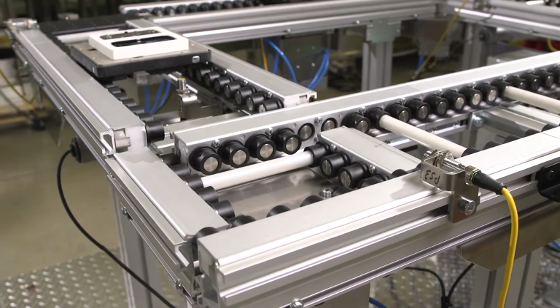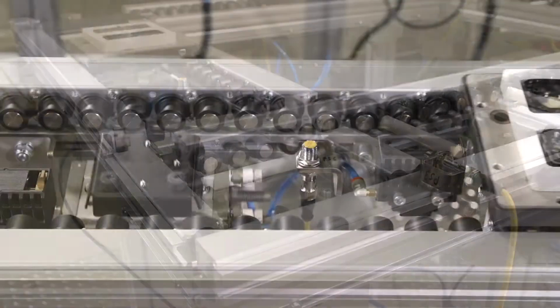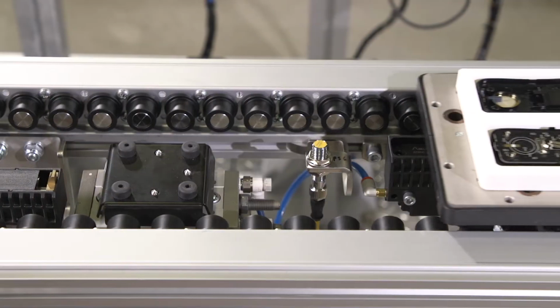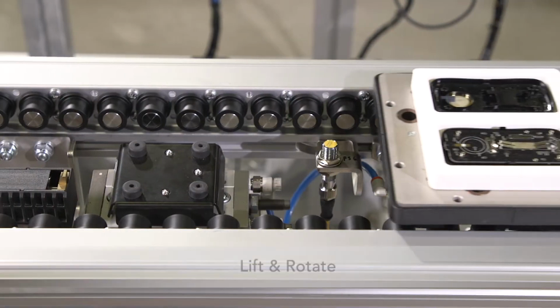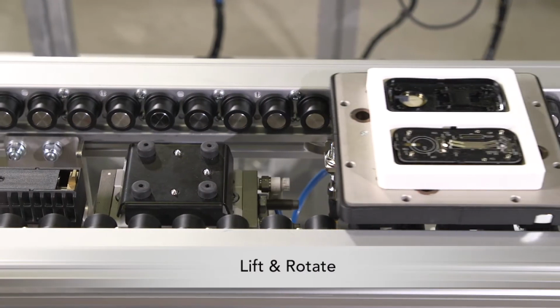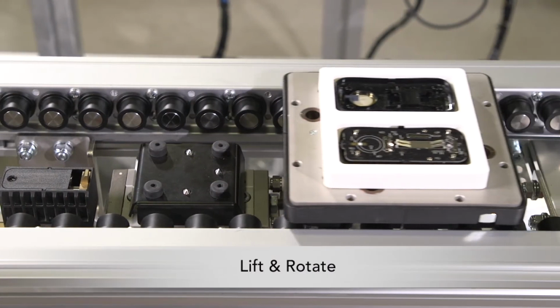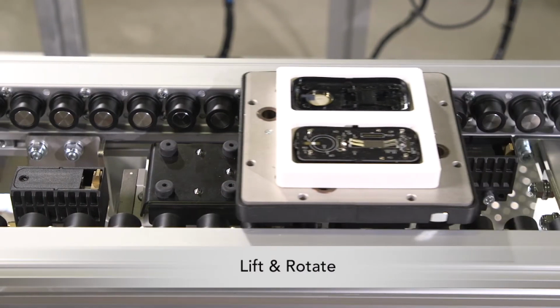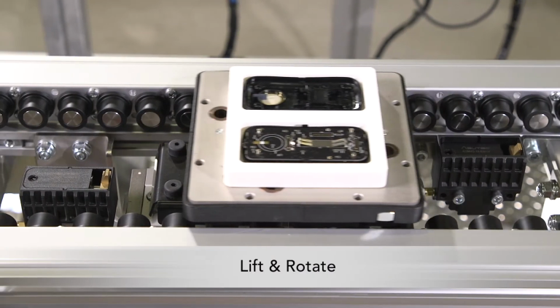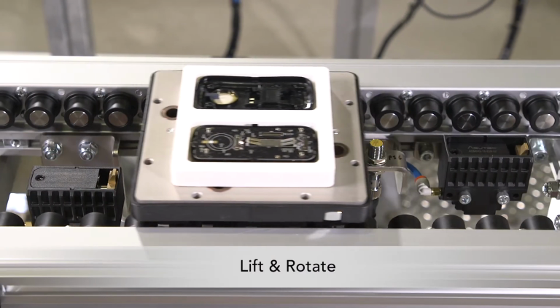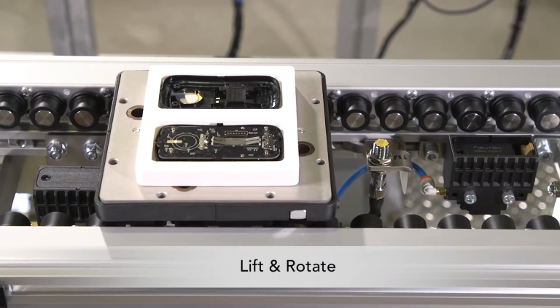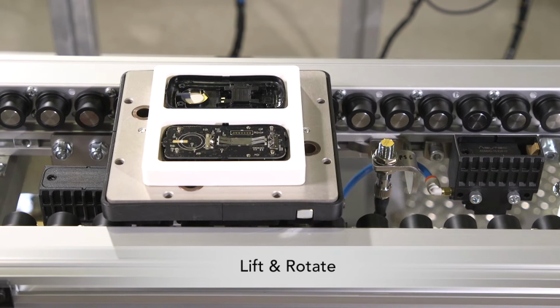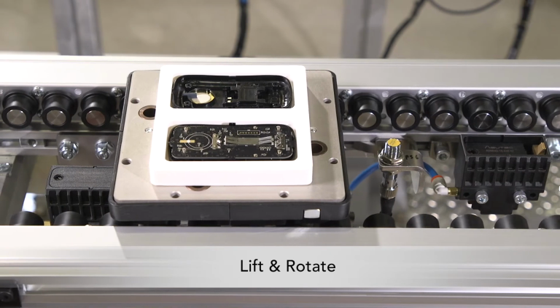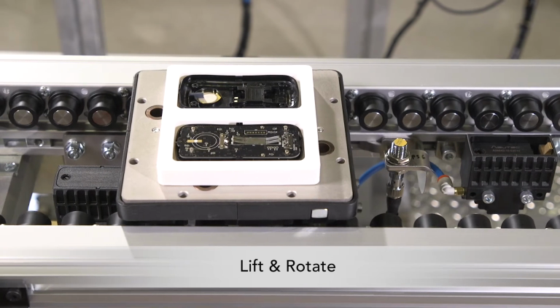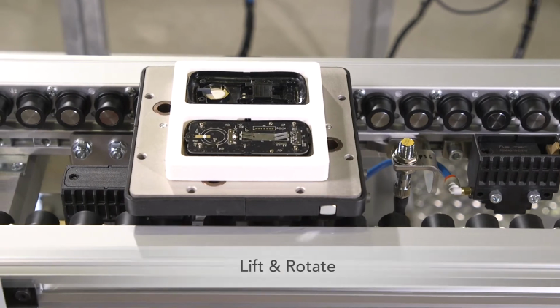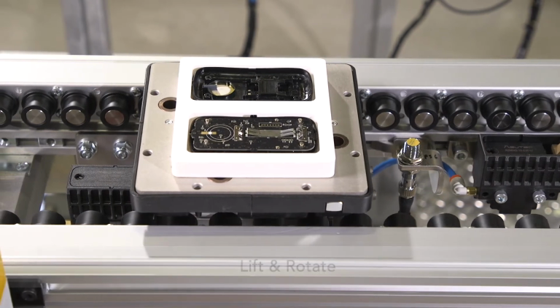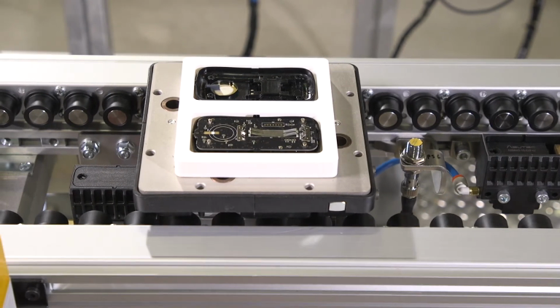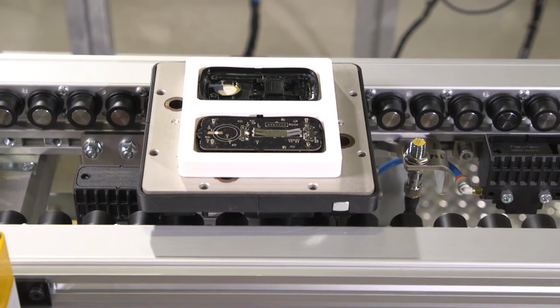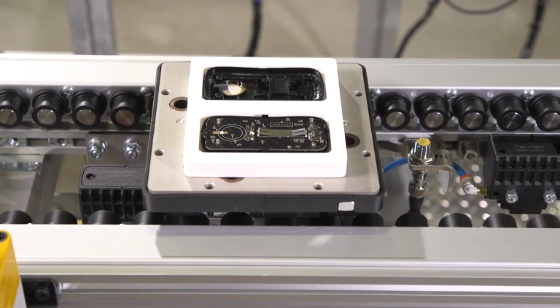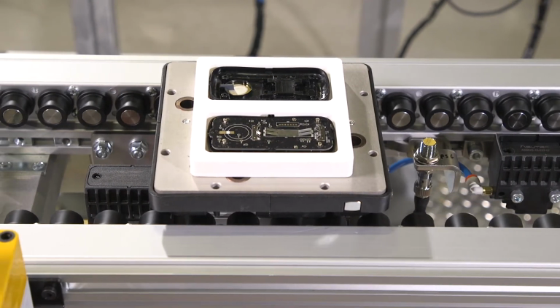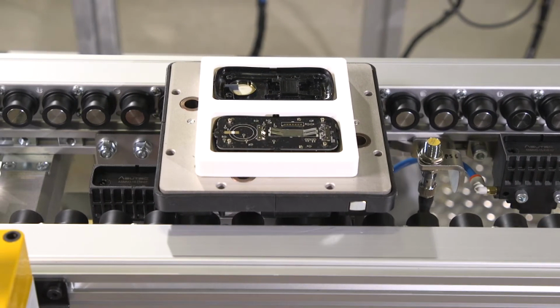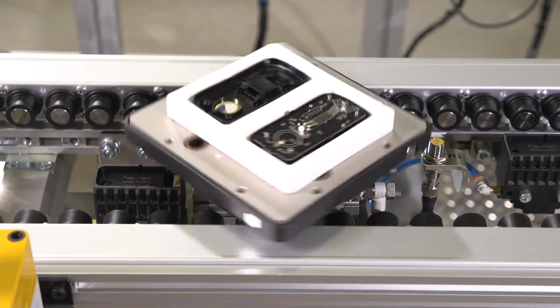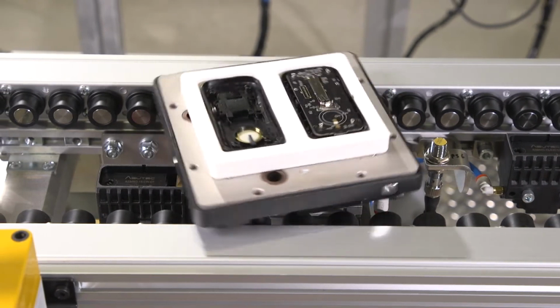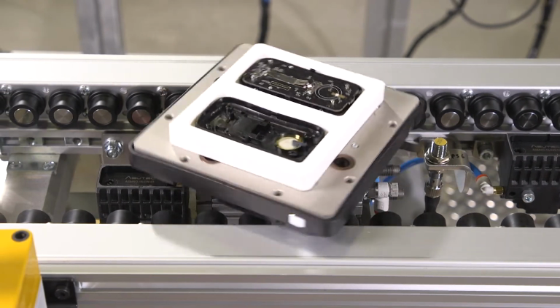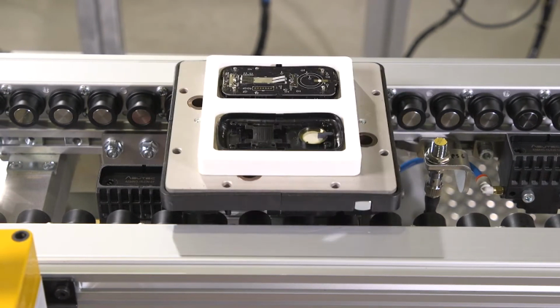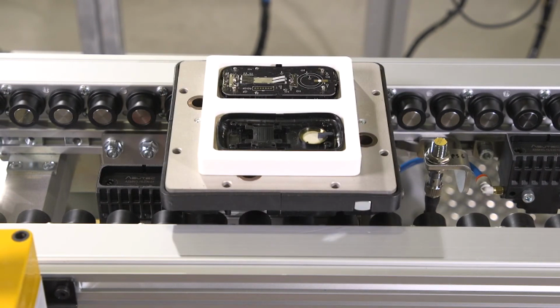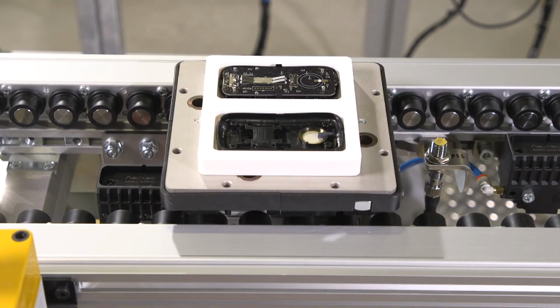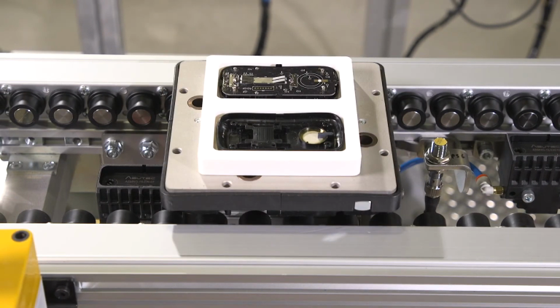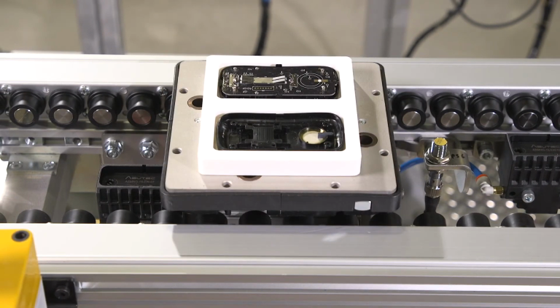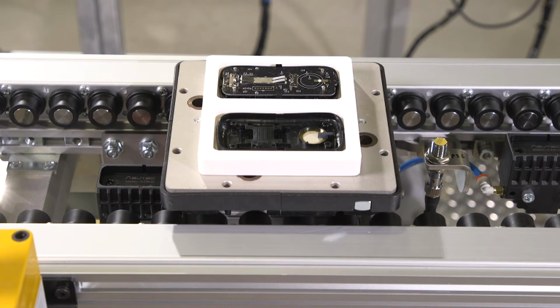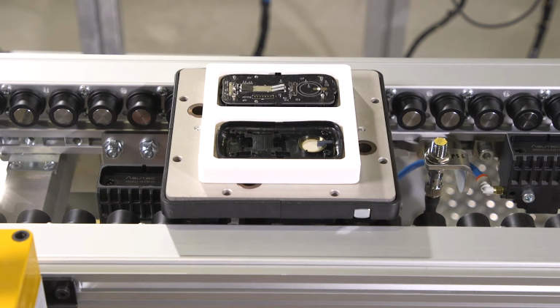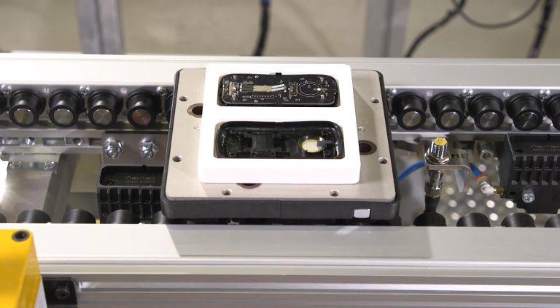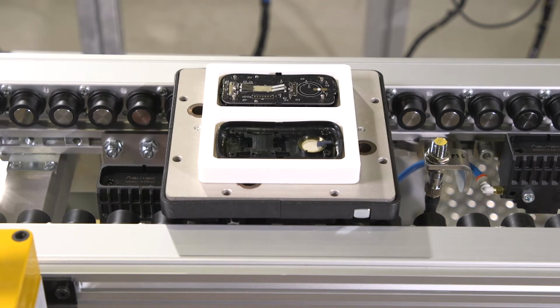The lift and rotate module includes a pneumatic lift and rotation for adjustable positioning. The product can be rotated 90 or 180 degrees.